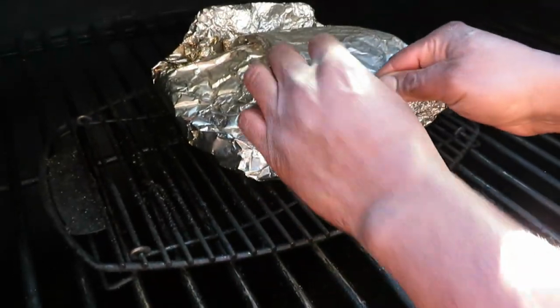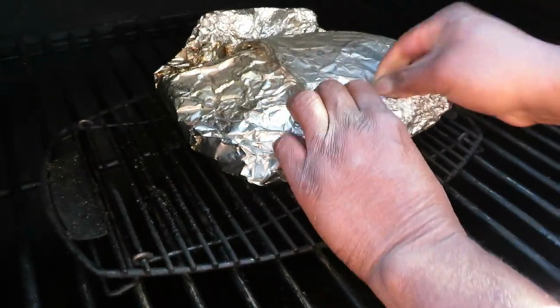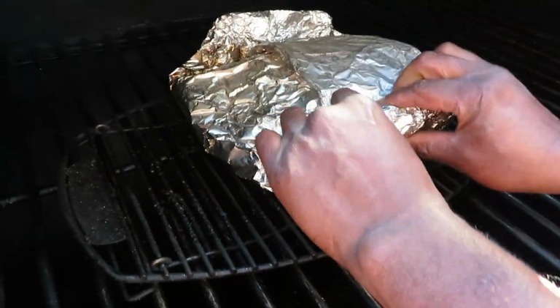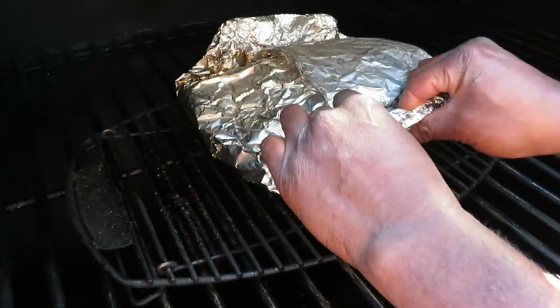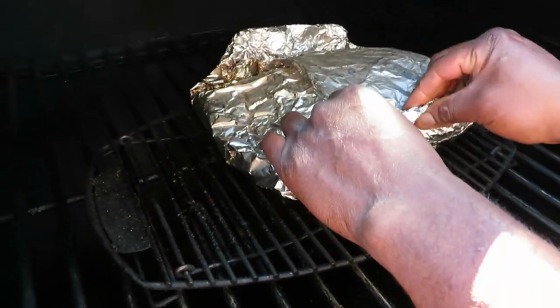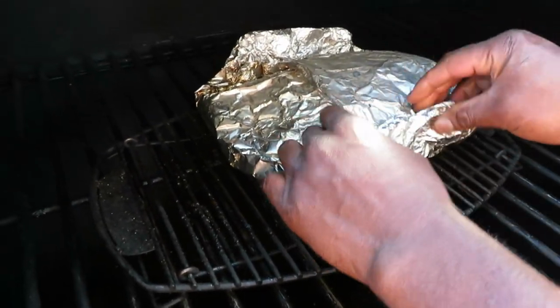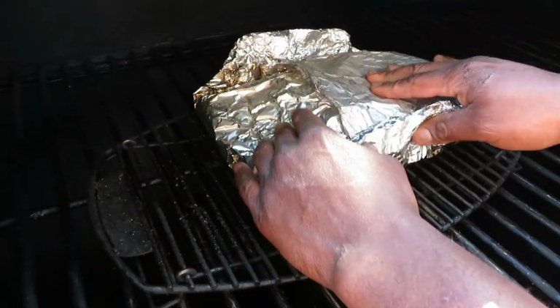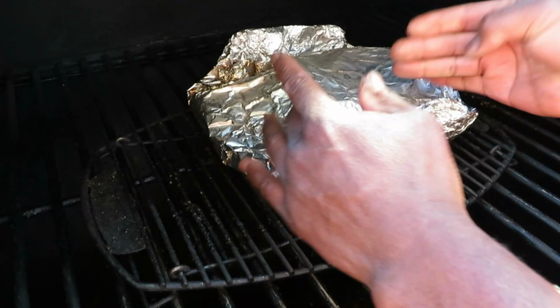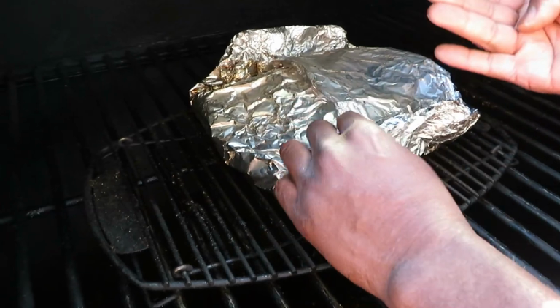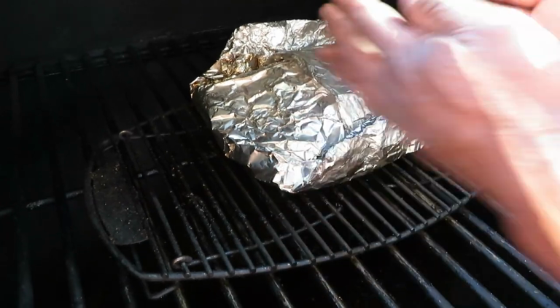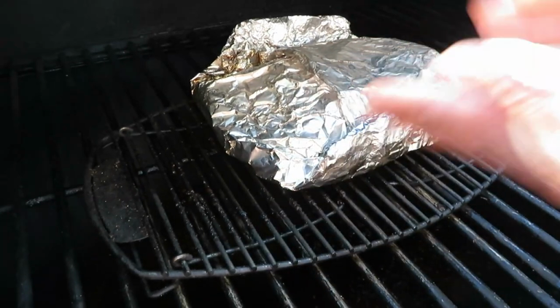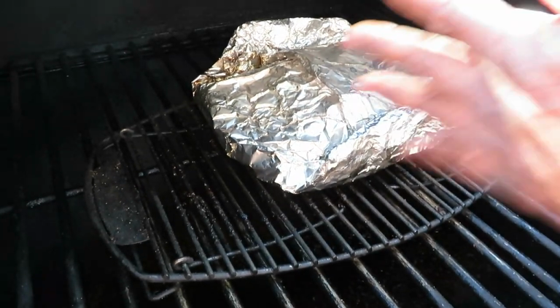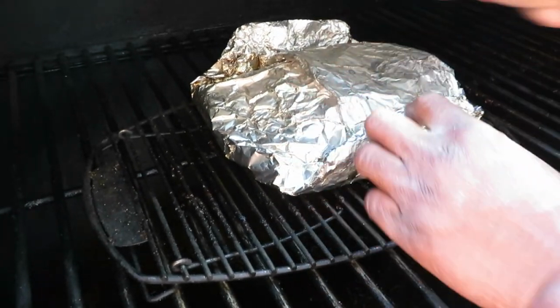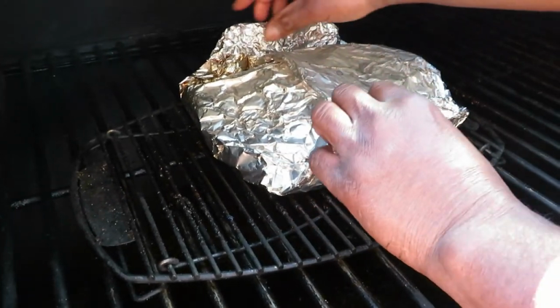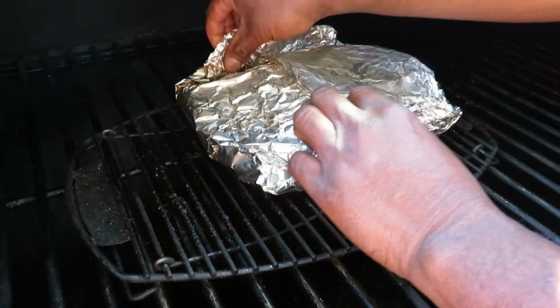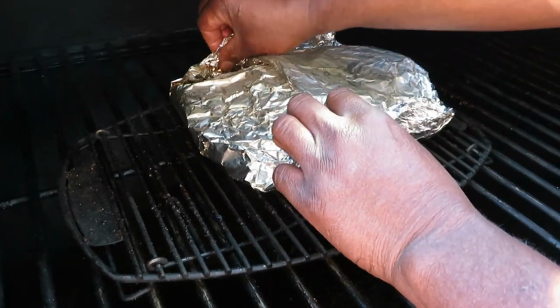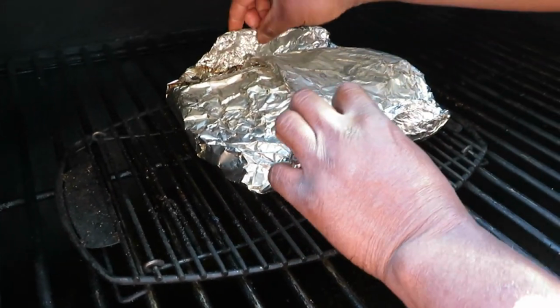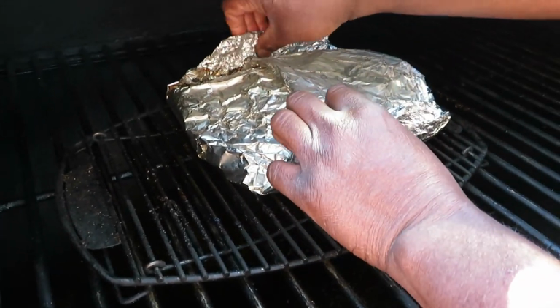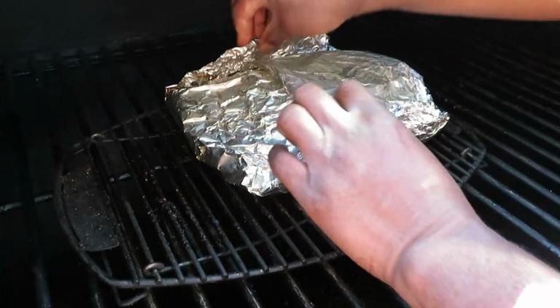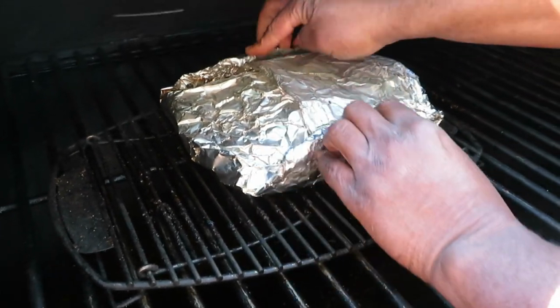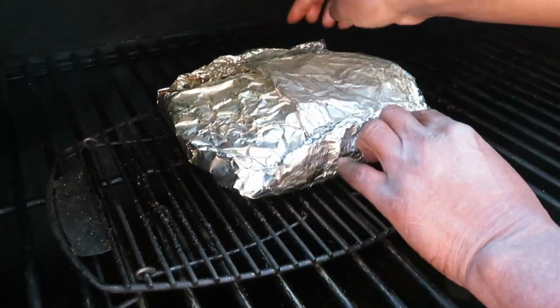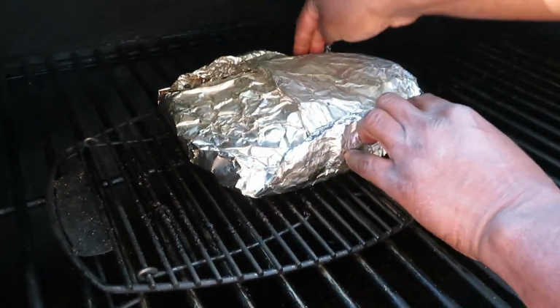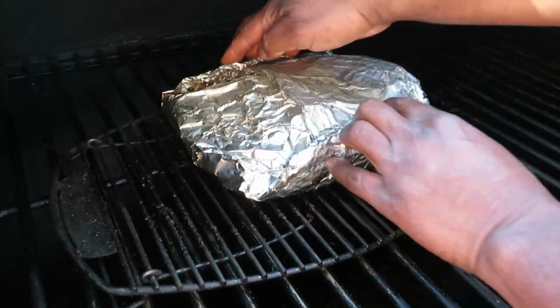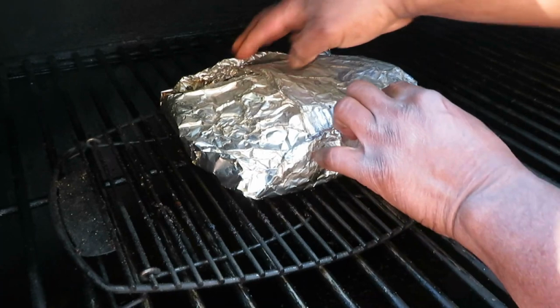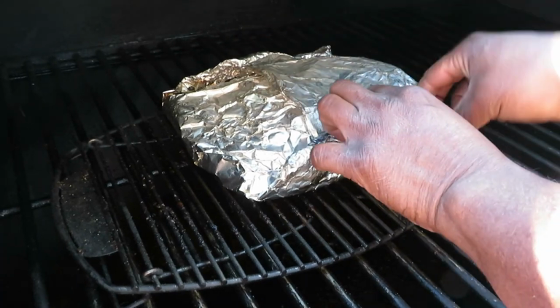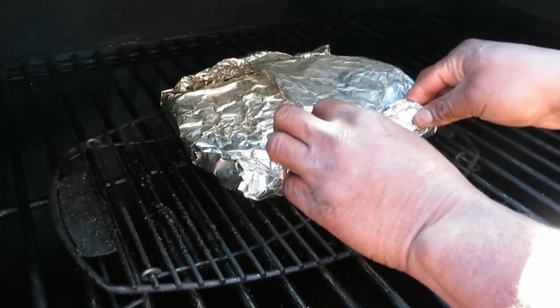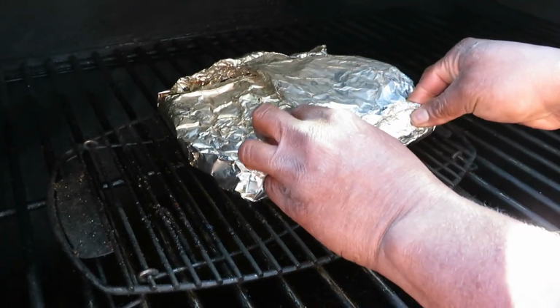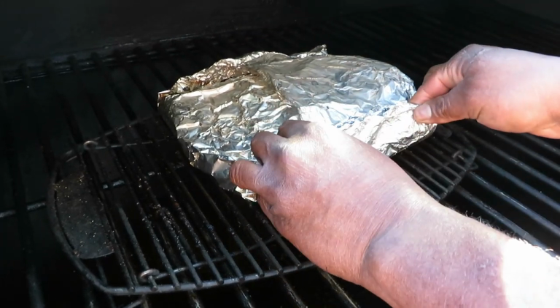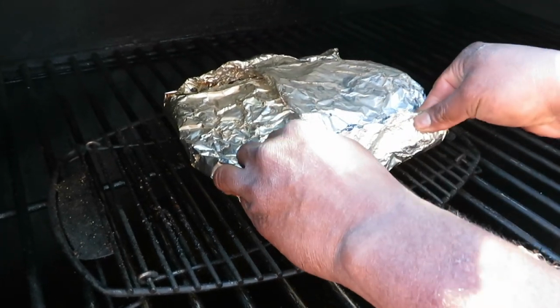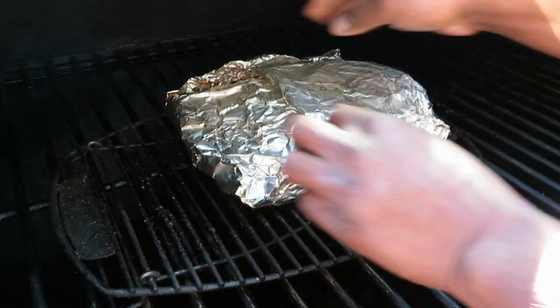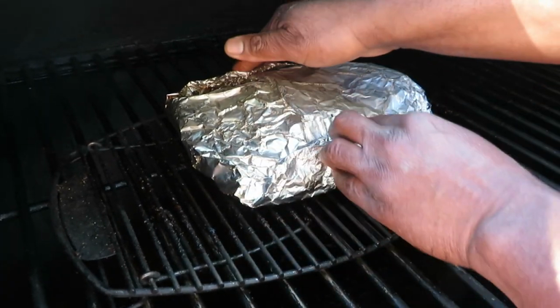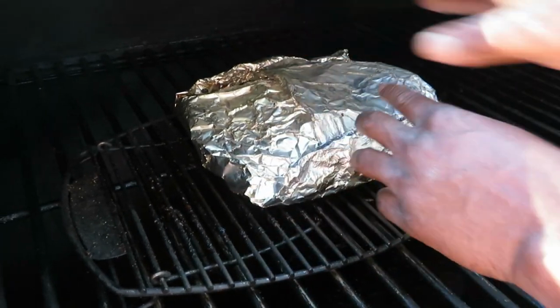We're going to pull this for a nice rest. We're going to try to get at least an hour, hour and ten minutes, hour fifteen minutes to rest. We're pulling.